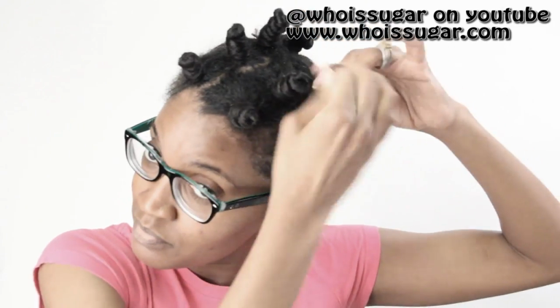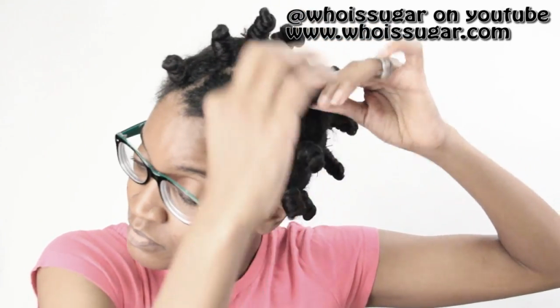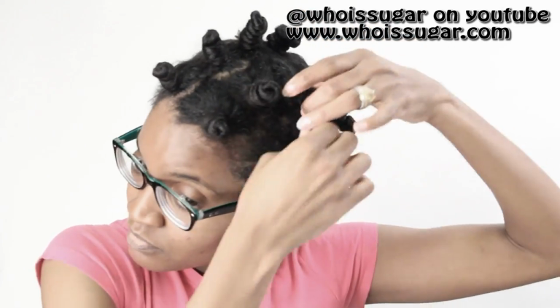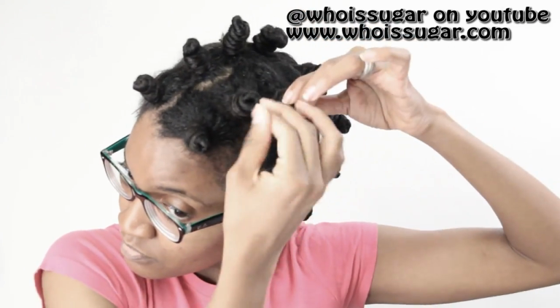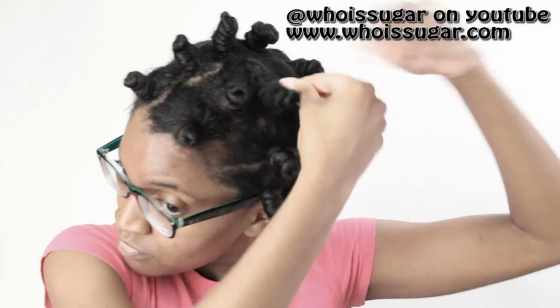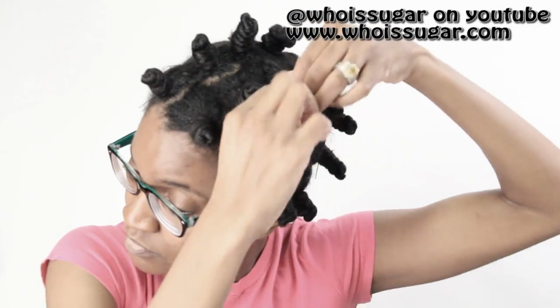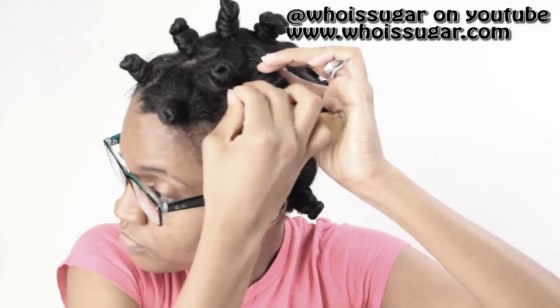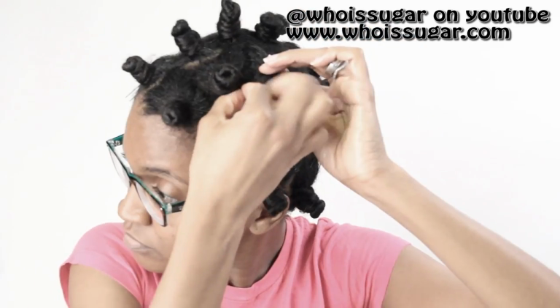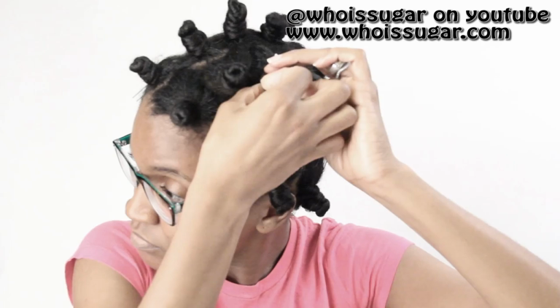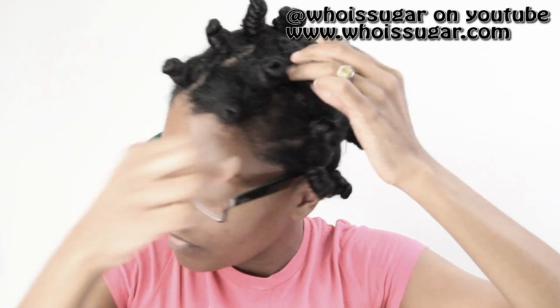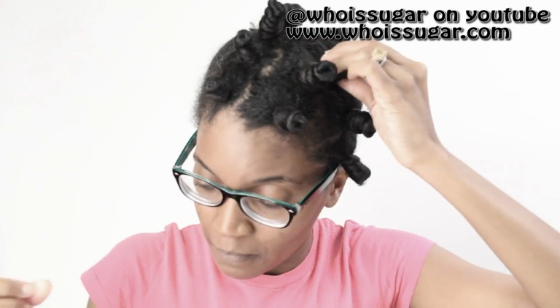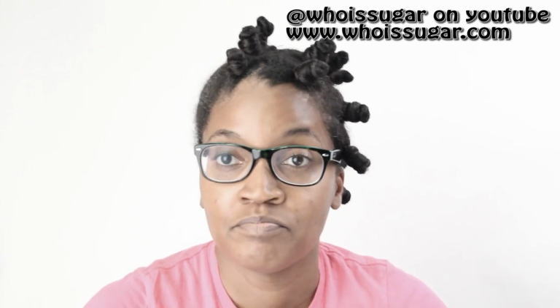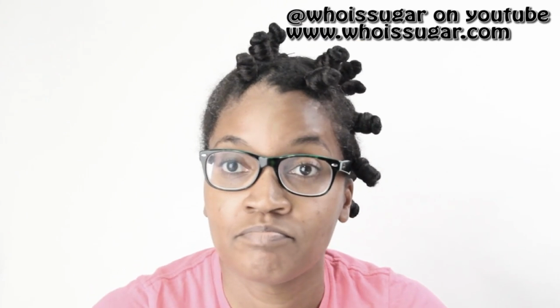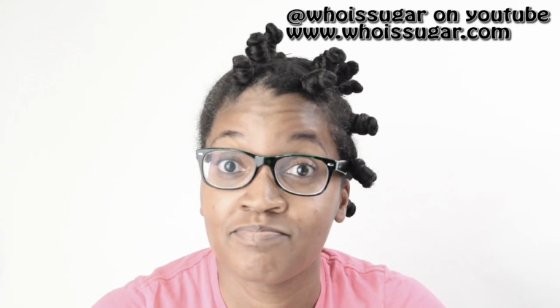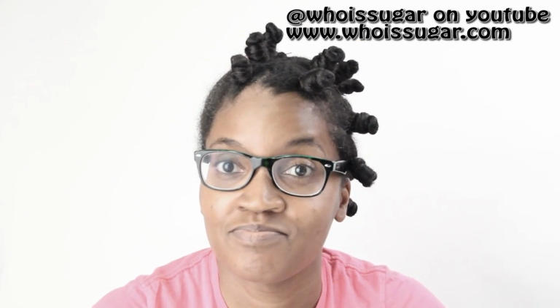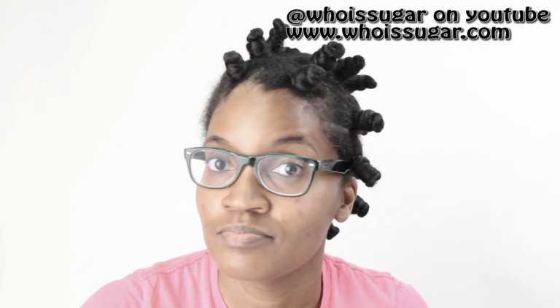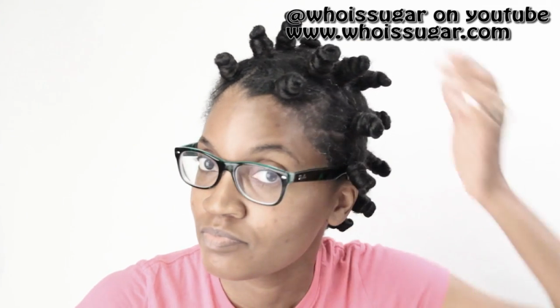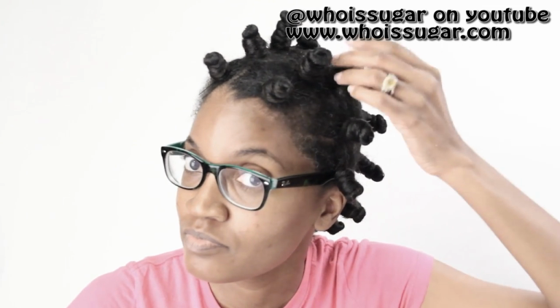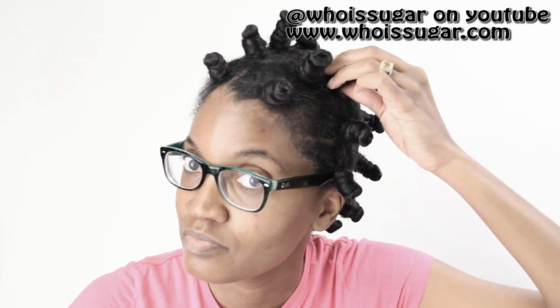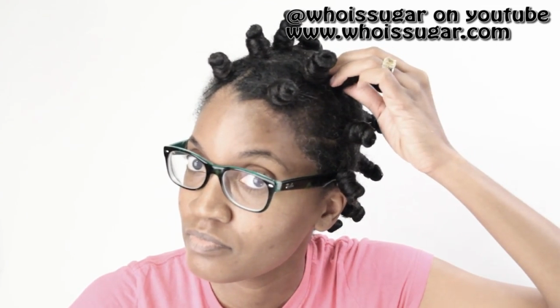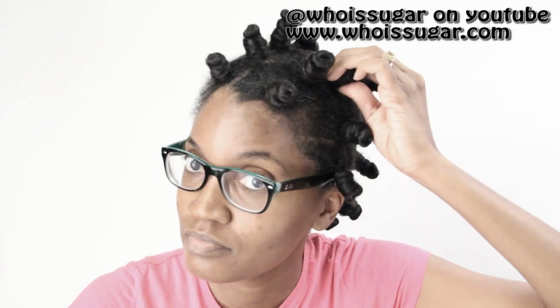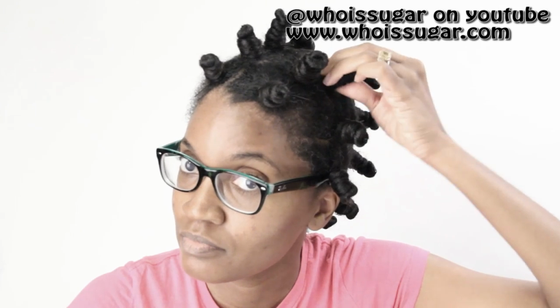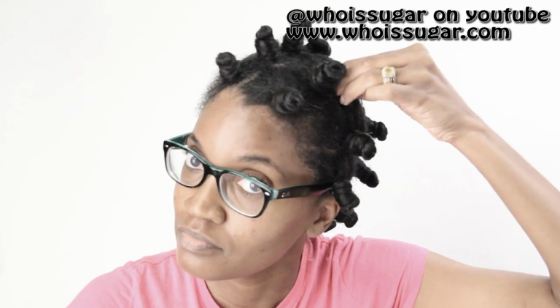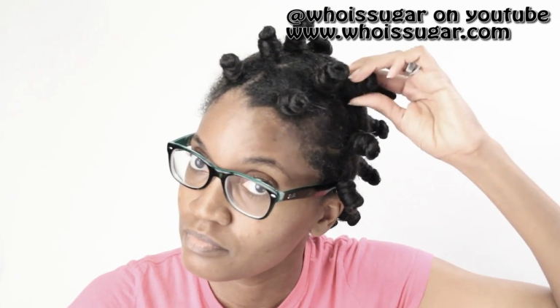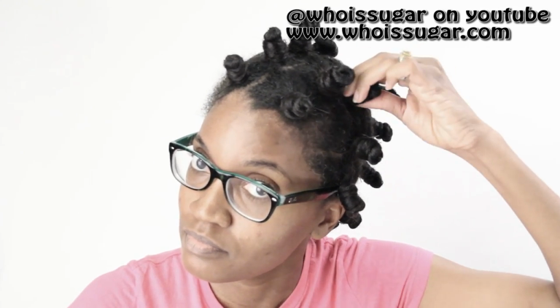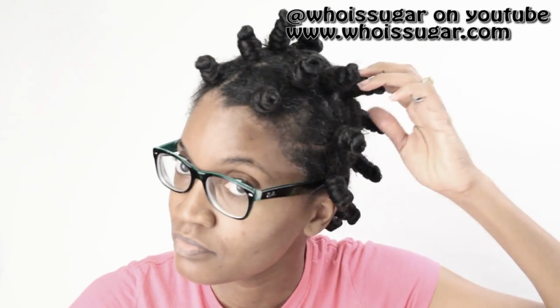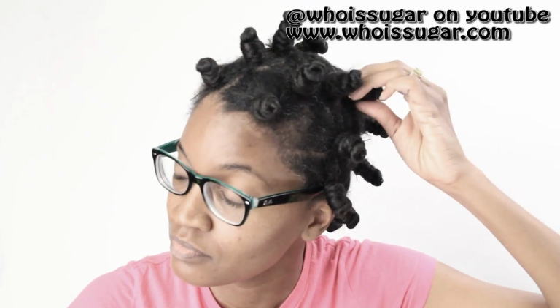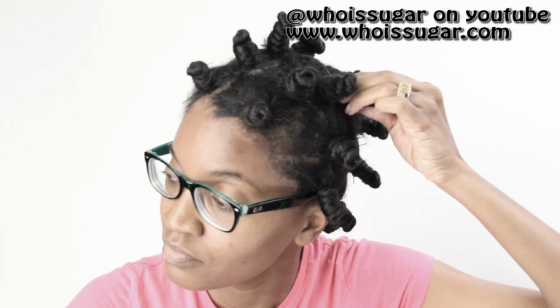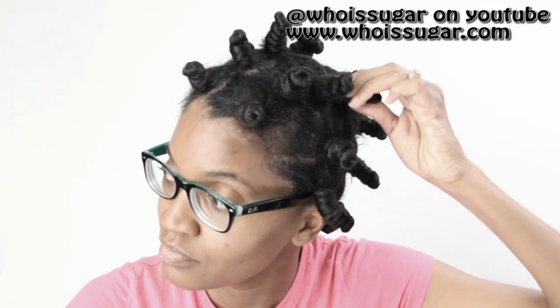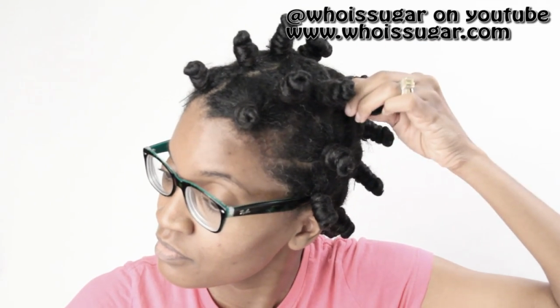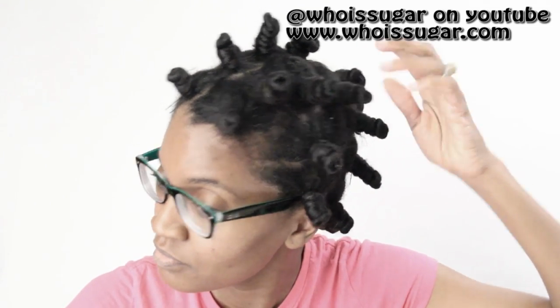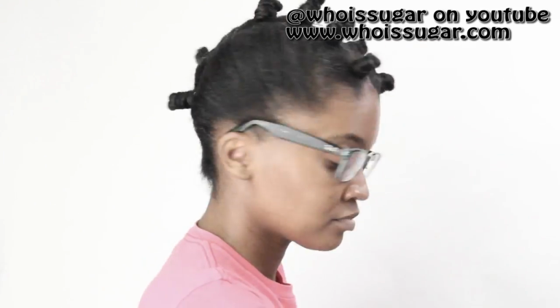You have to twirl it and then twist it. Twirl, twirl, twirl and twist. Pin it and then boom — there you go. Now if you find that it's a little too tight, just gently spin it in the opposite direction to loosen it up a bit.